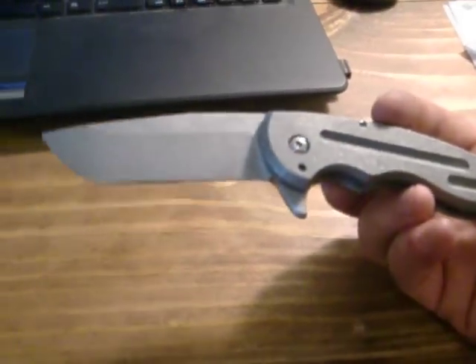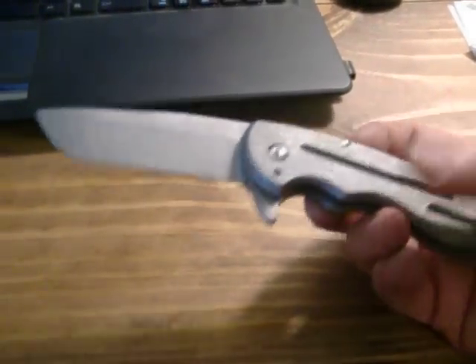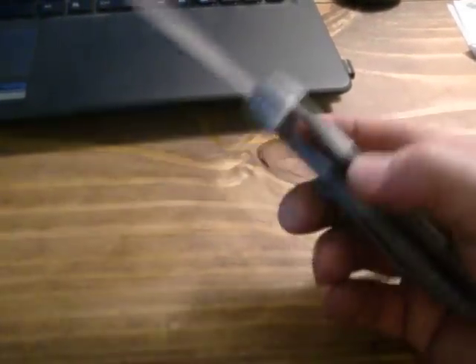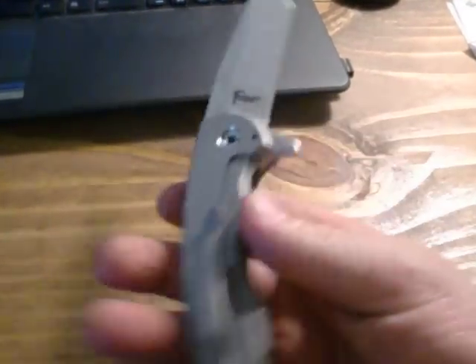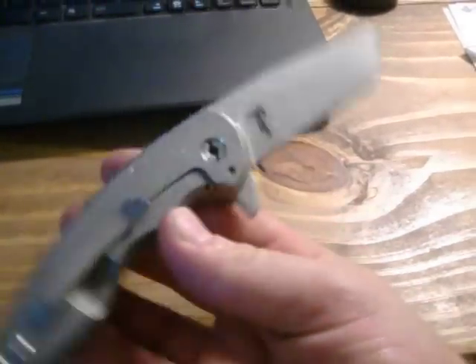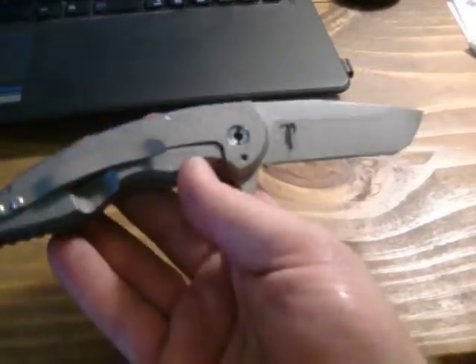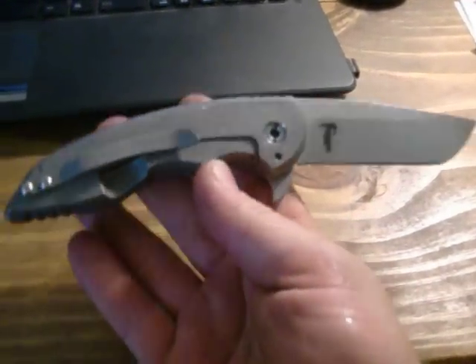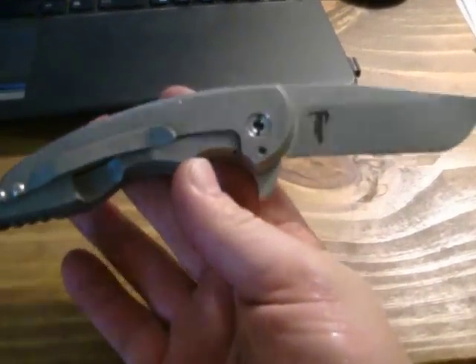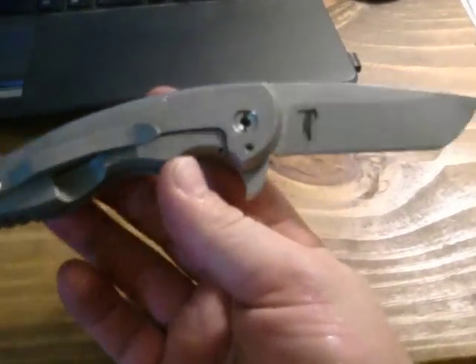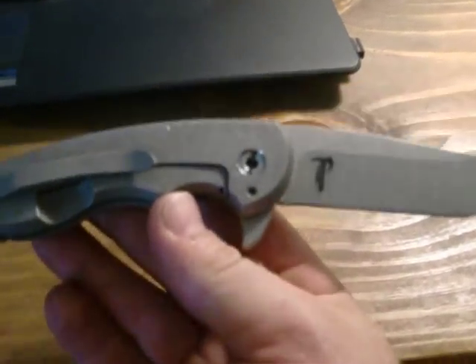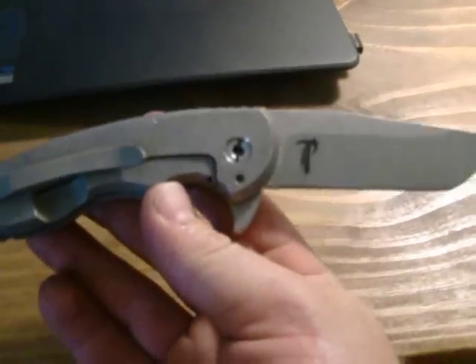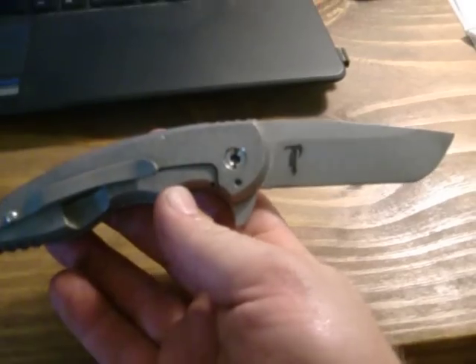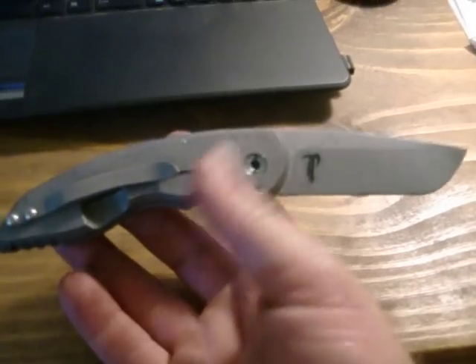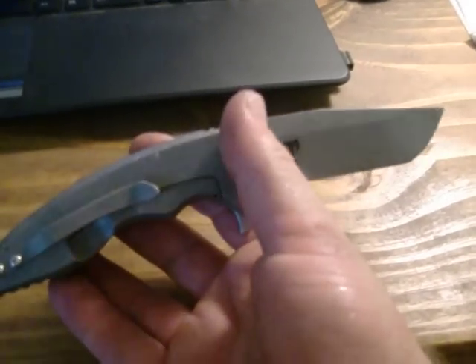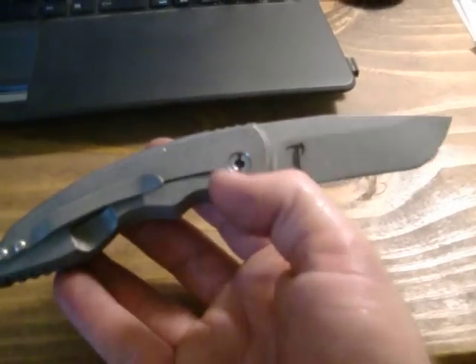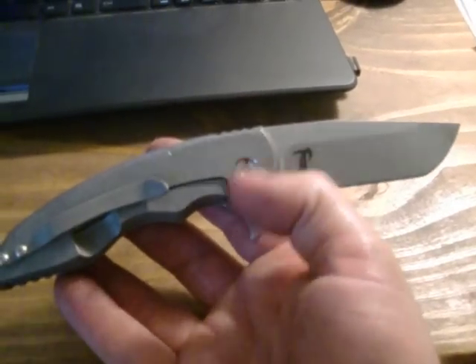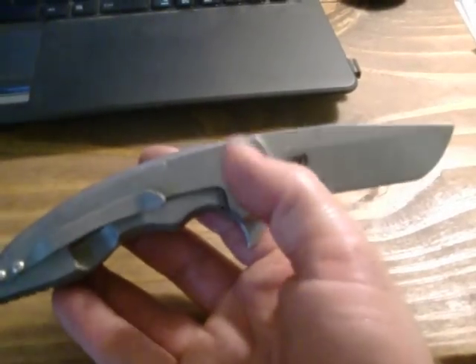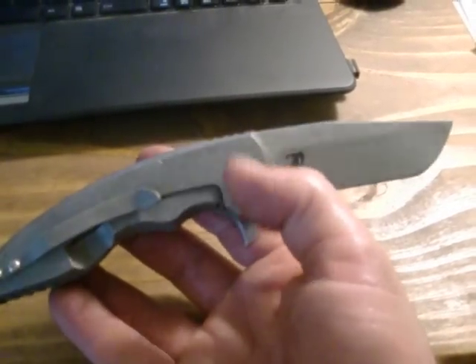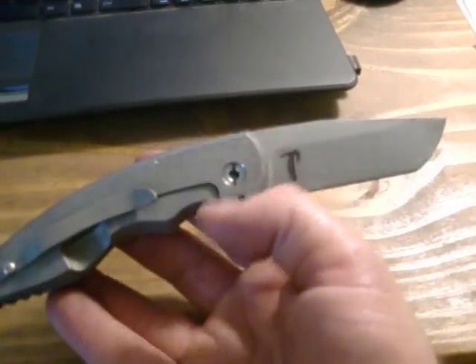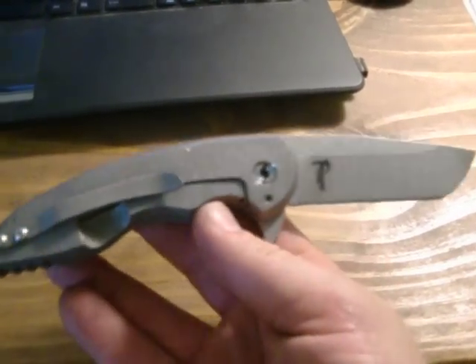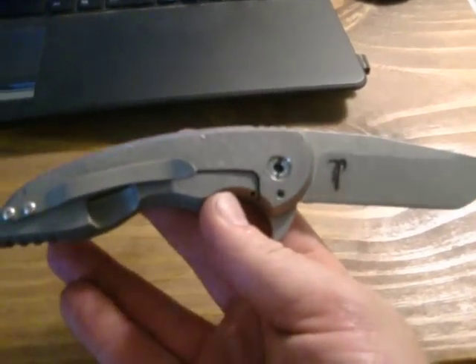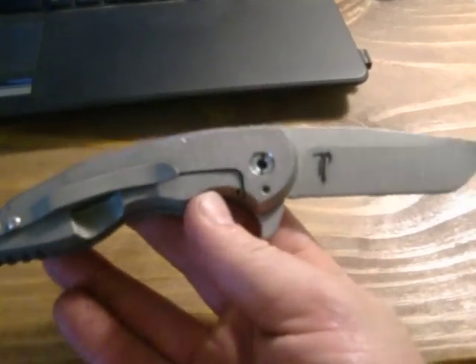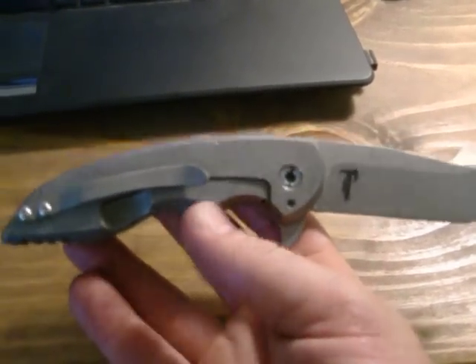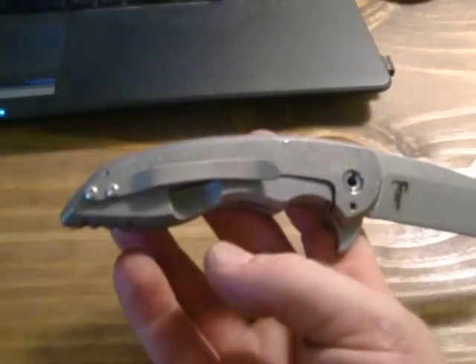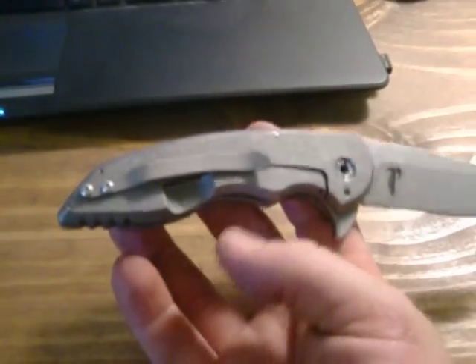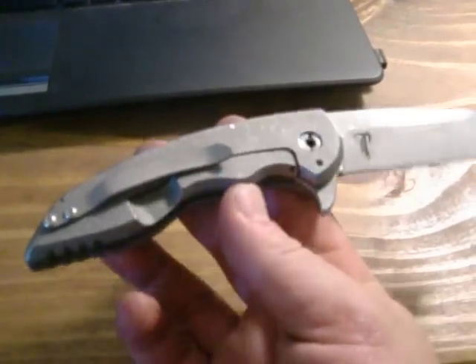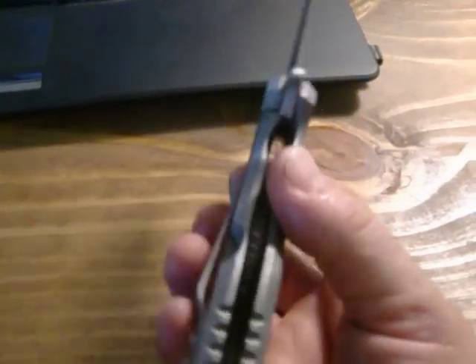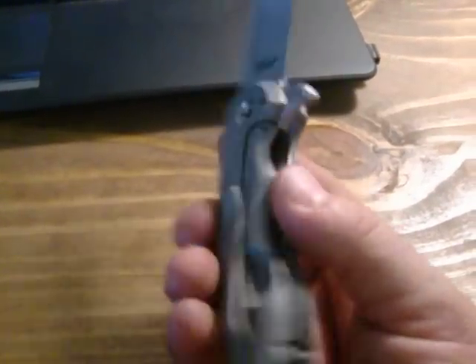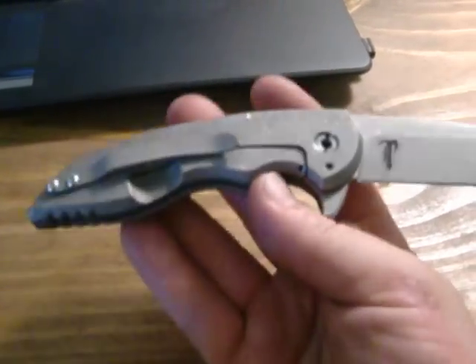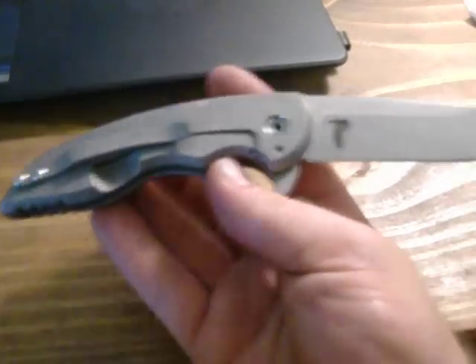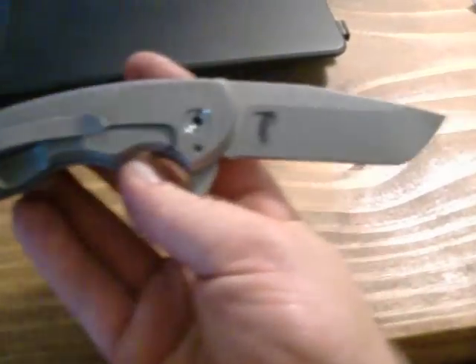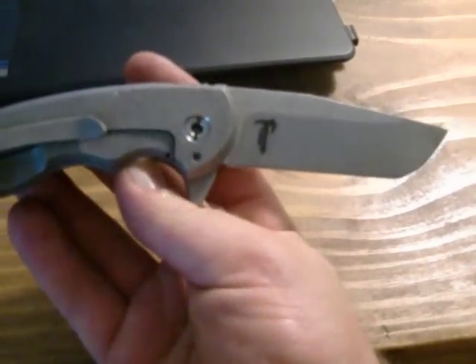Like I've told y'all before in some of the videos, this is just a more EDC-friendly version of the A10. It's a little narrower height-wise, but overall same dimensions and same design. Uses all the same materials and everything like that.